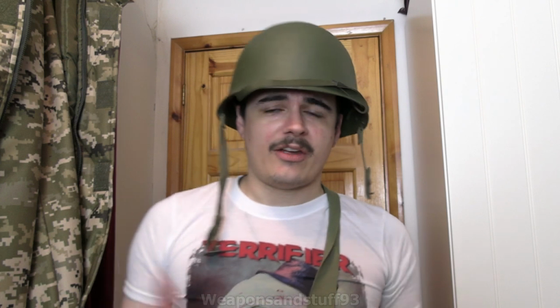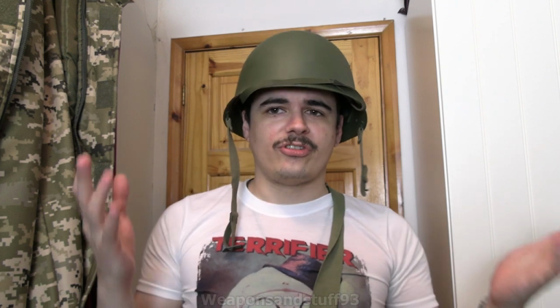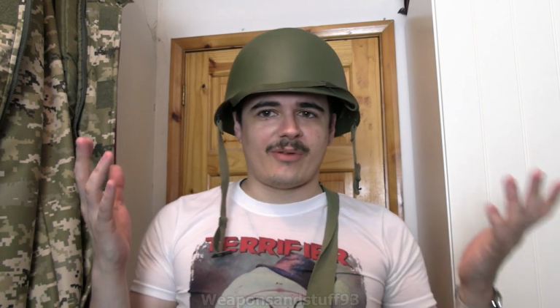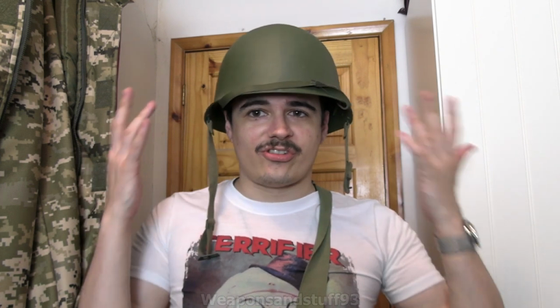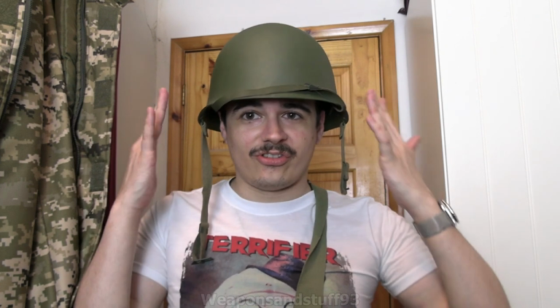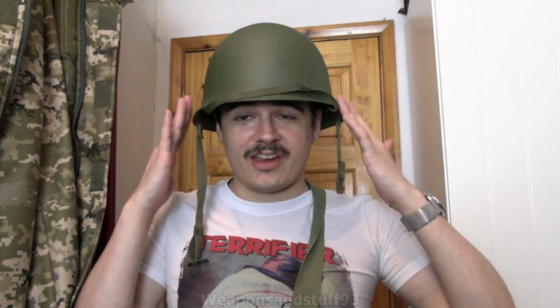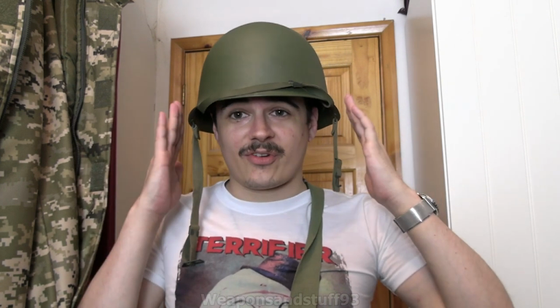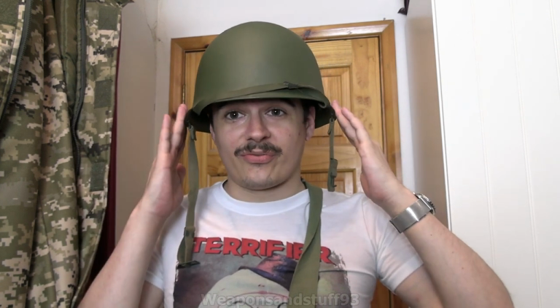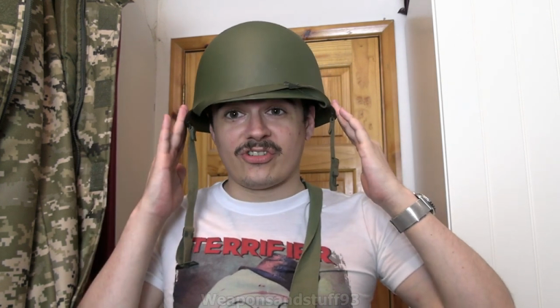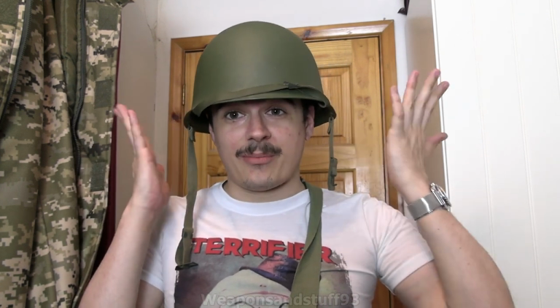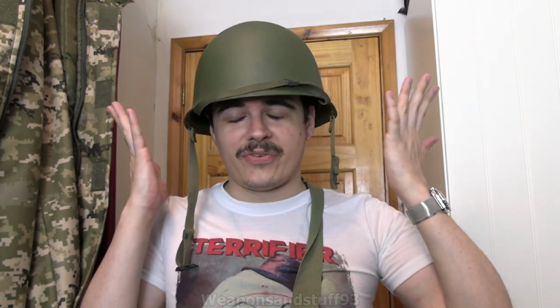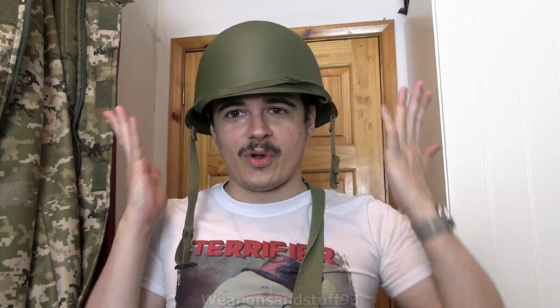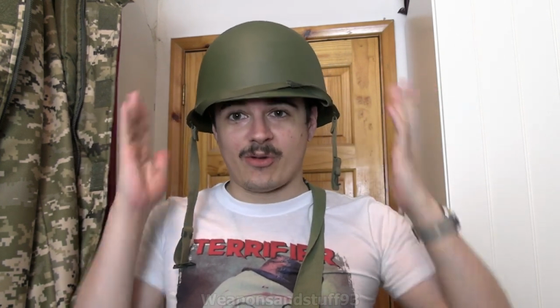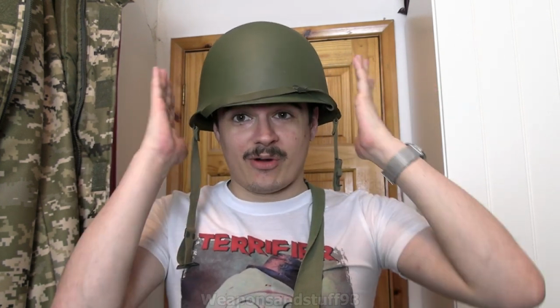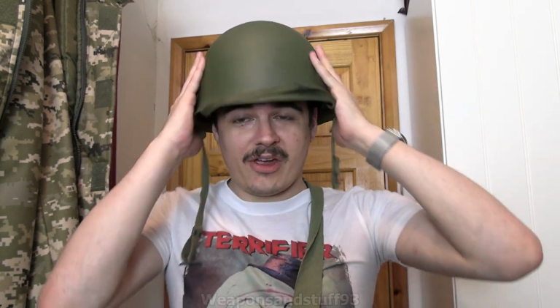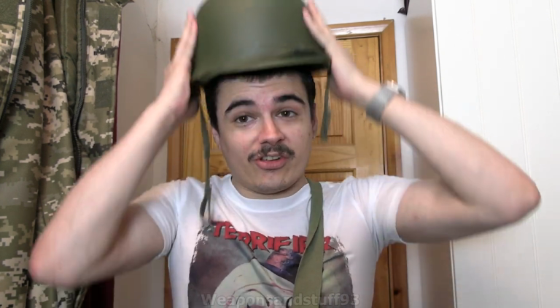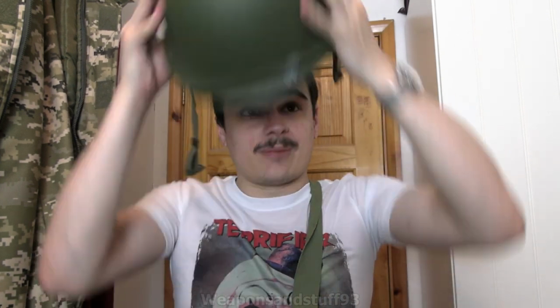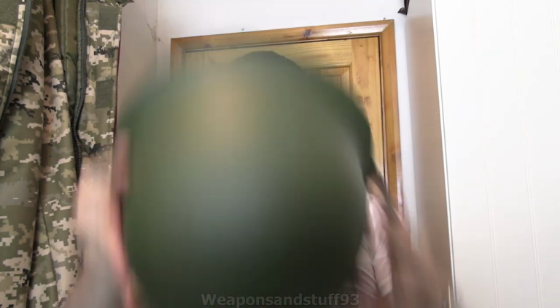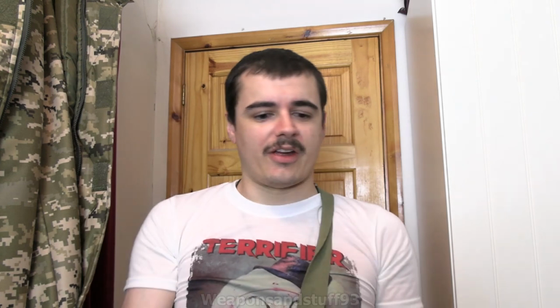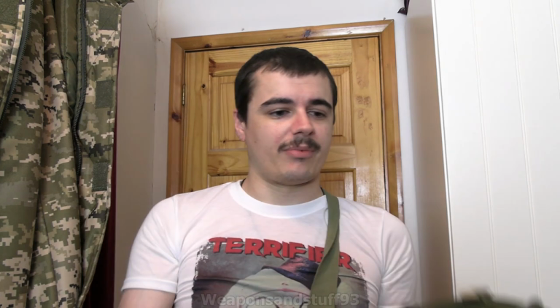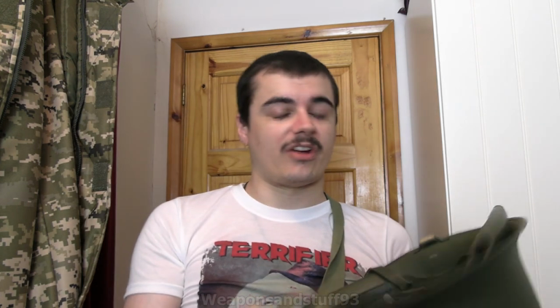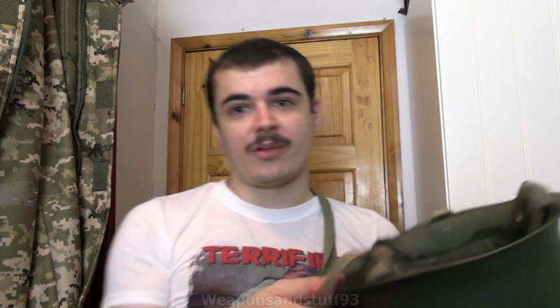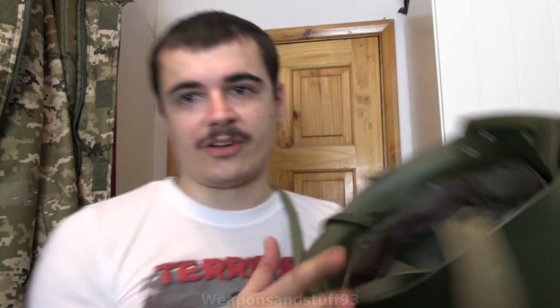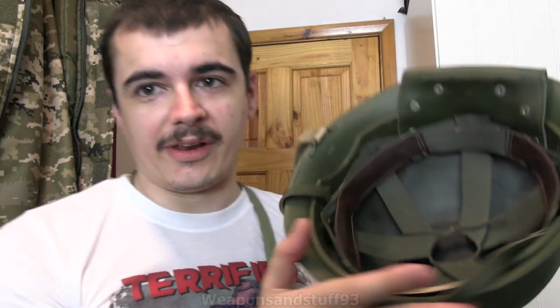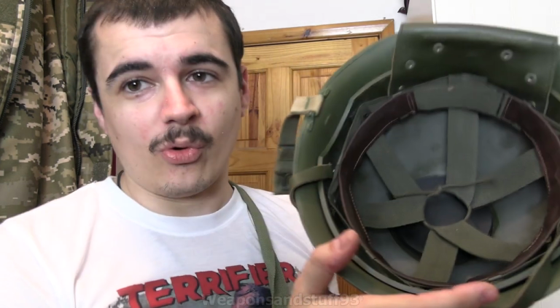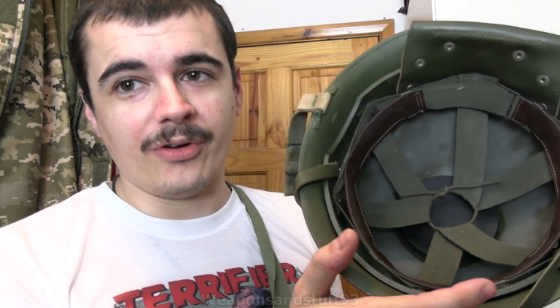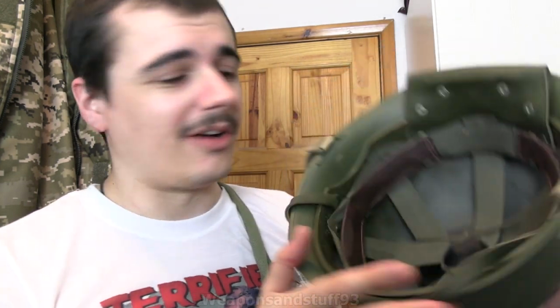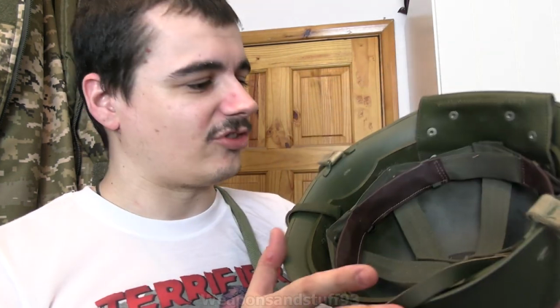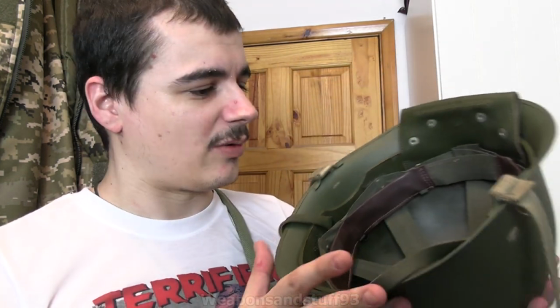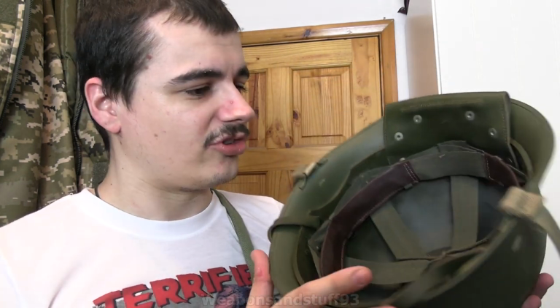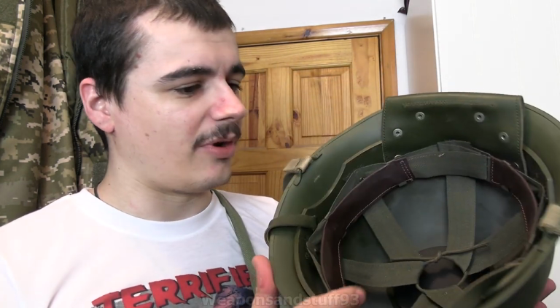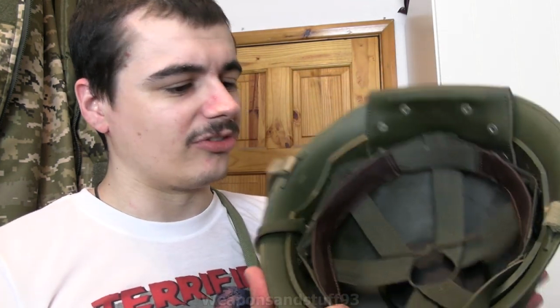Hello, so as you can see I've got the French M51 helmet now with a liner. Let me show you the liner because I ended up getting the really cool one rather than just getting one of the cheapo ones.